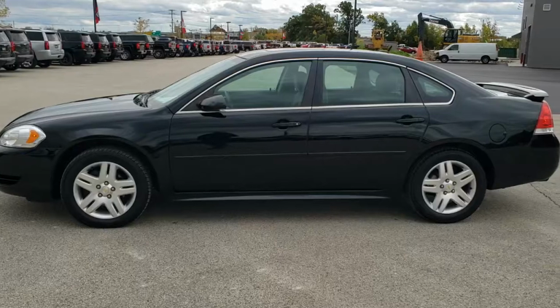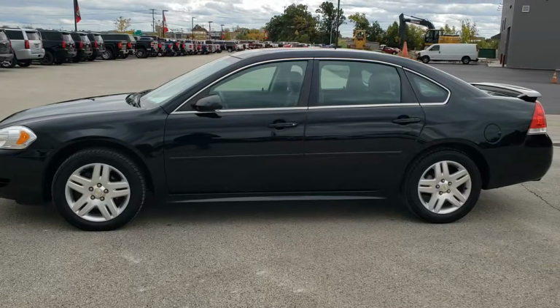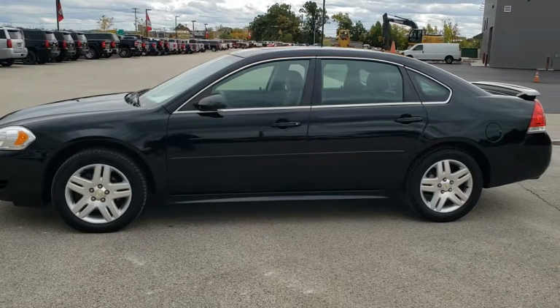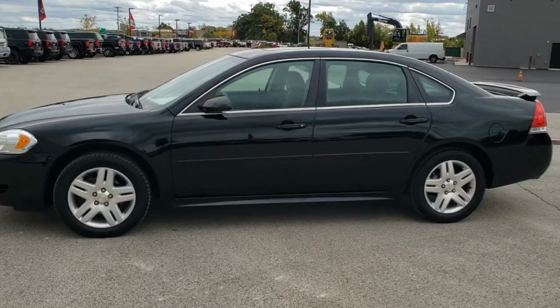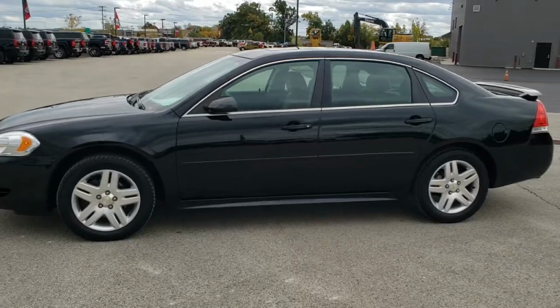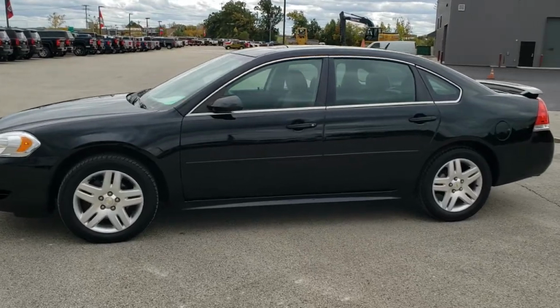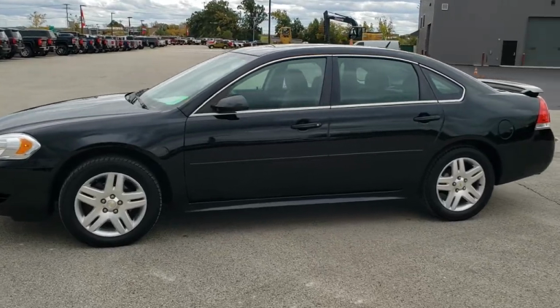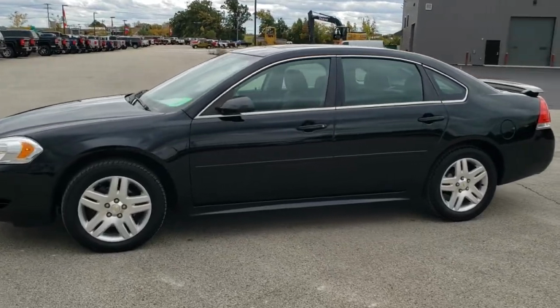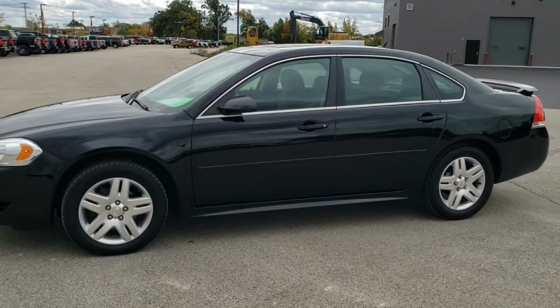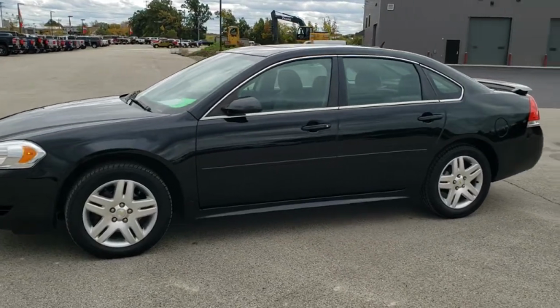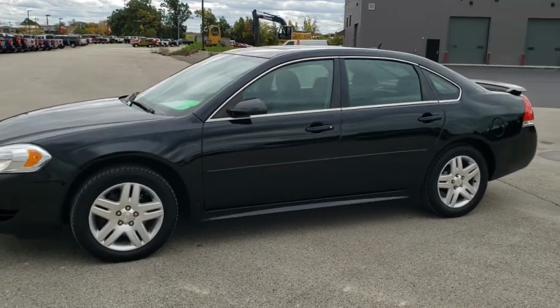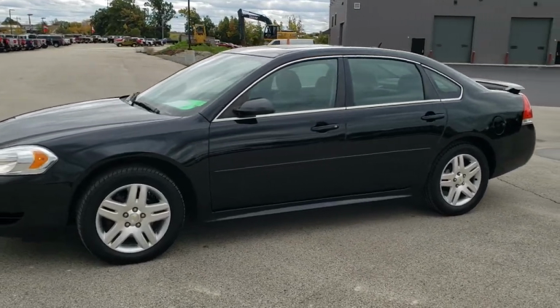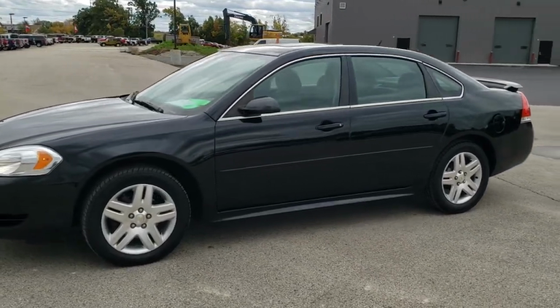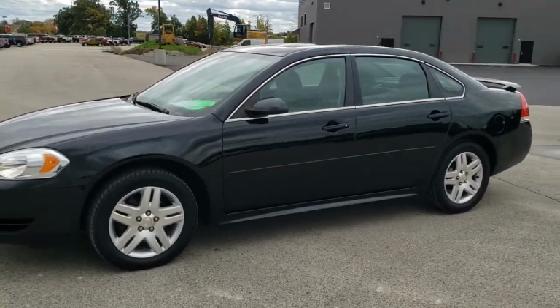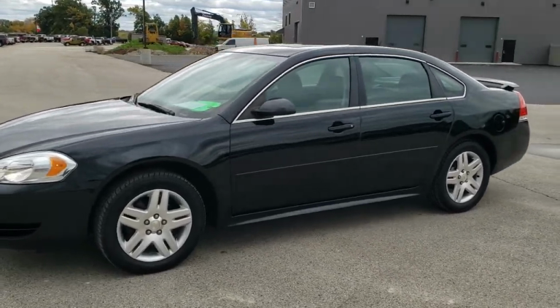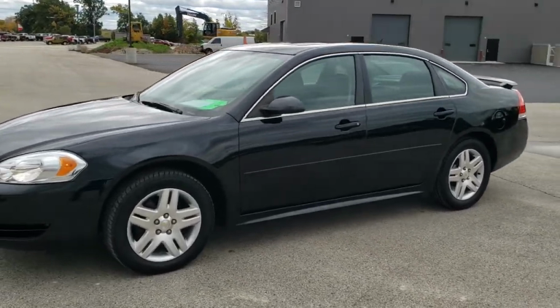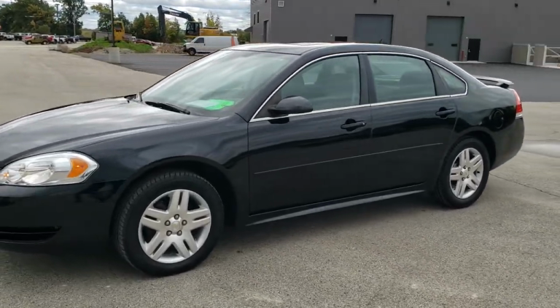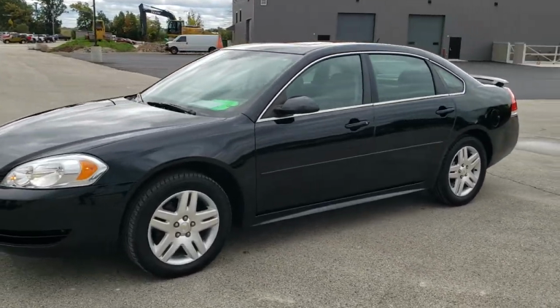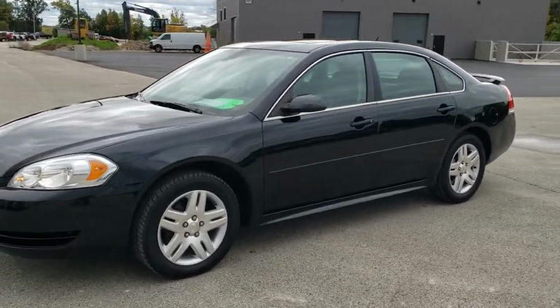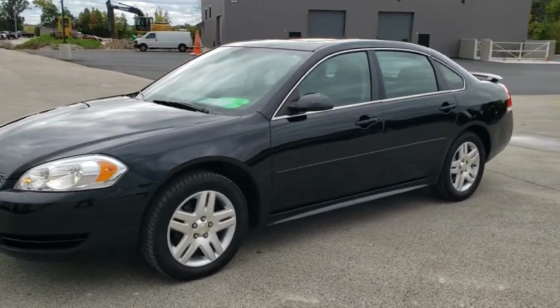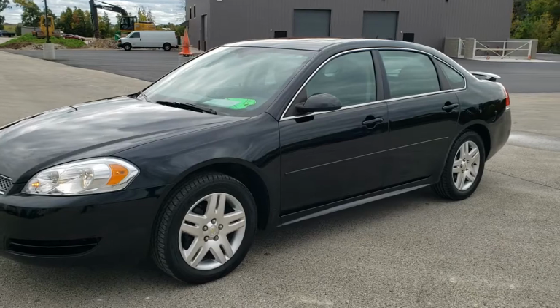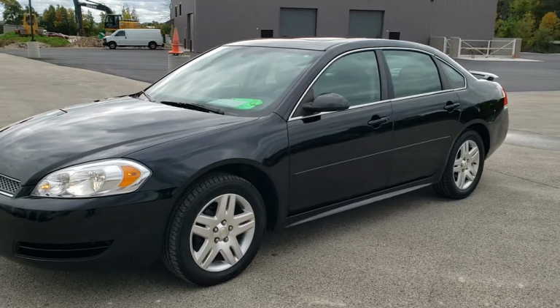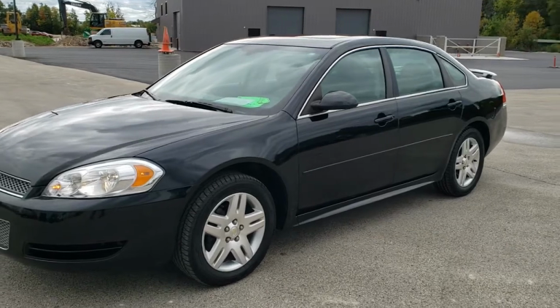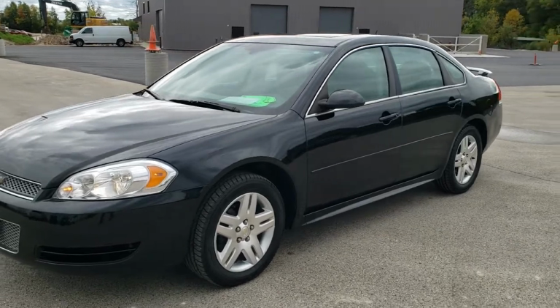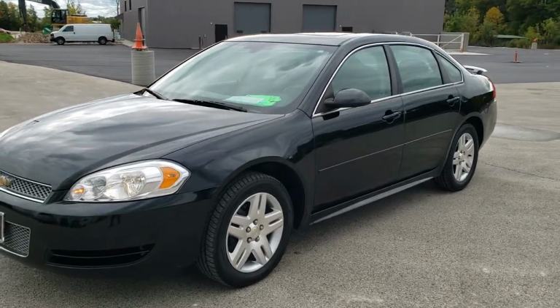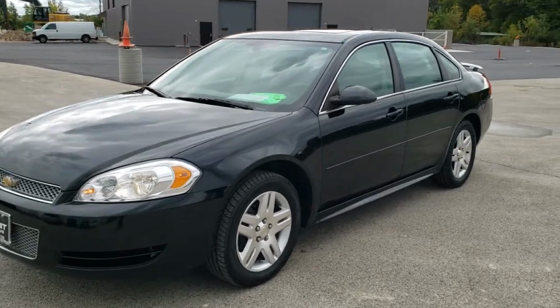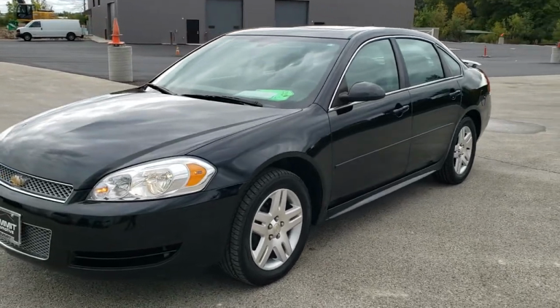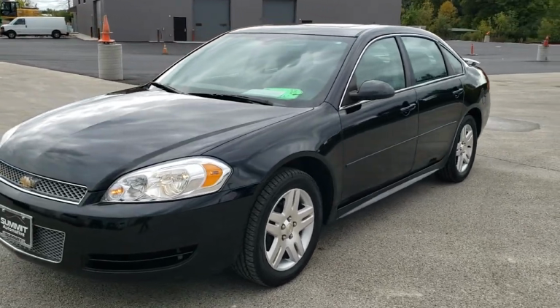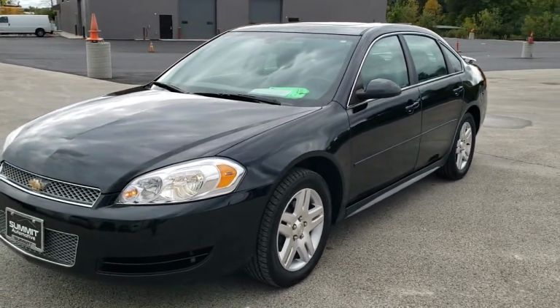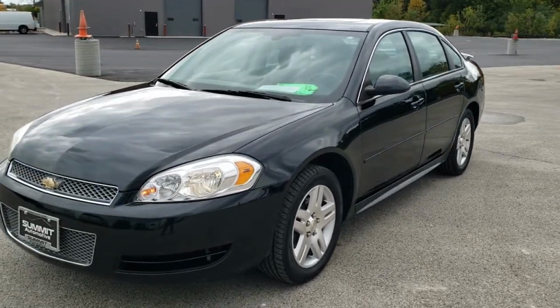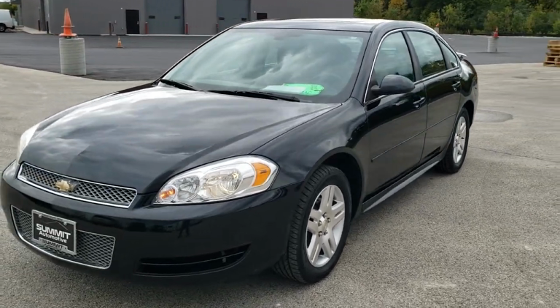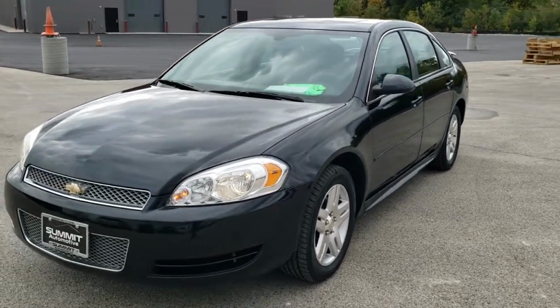This is stock number 20T150B. We are here at Summit Automotive in Fond du Lac, Wisconsin, your new and used car headquarters.